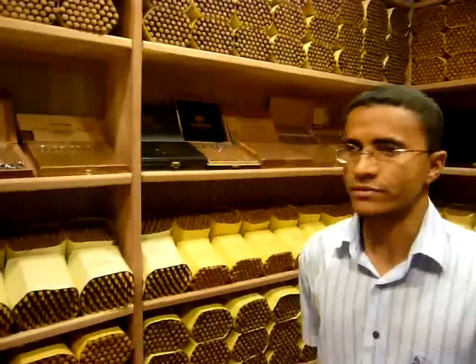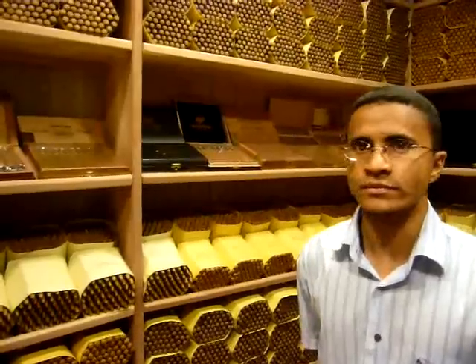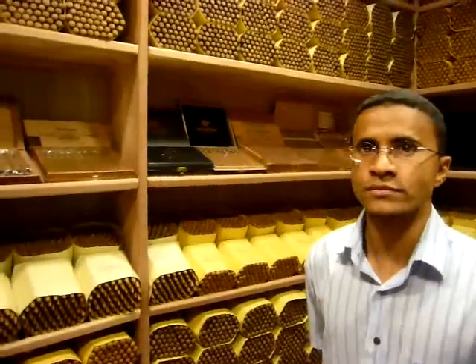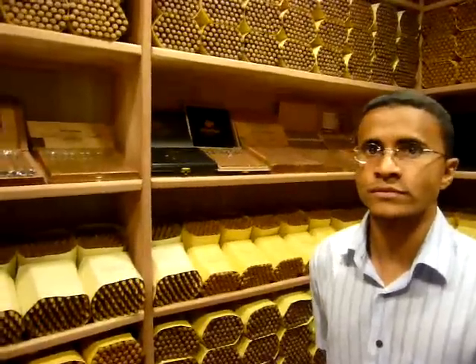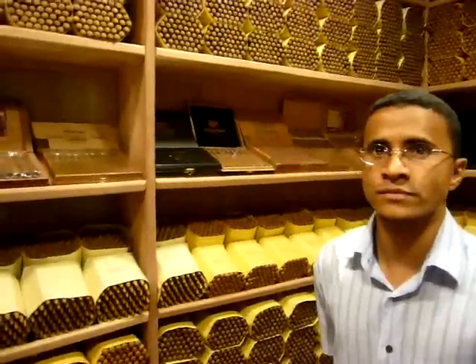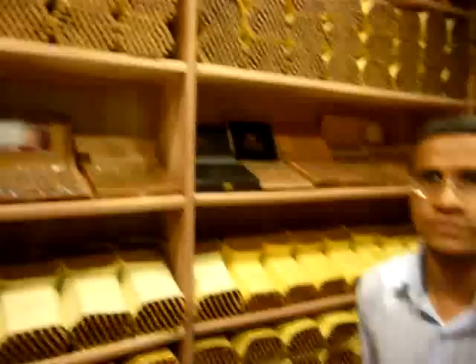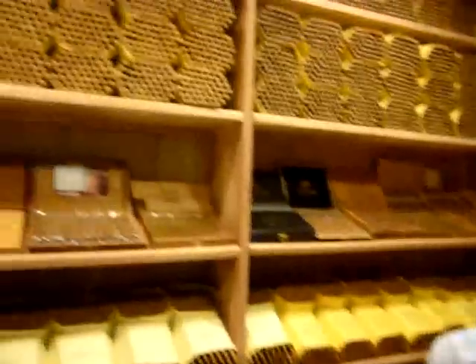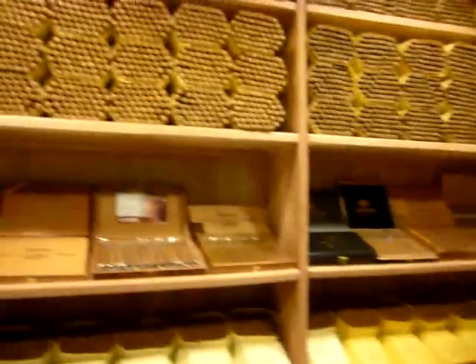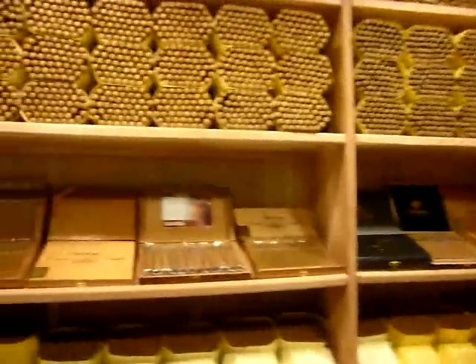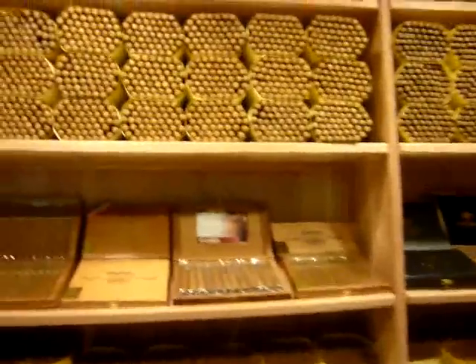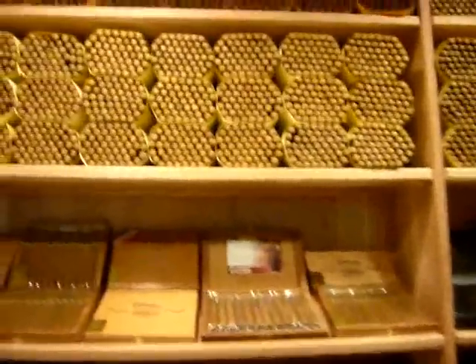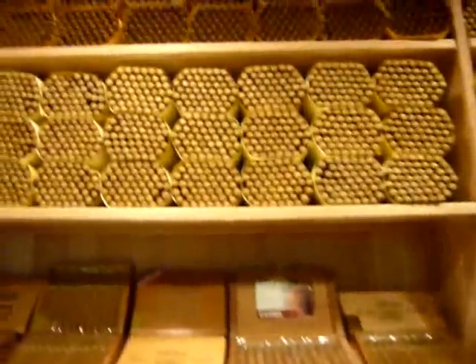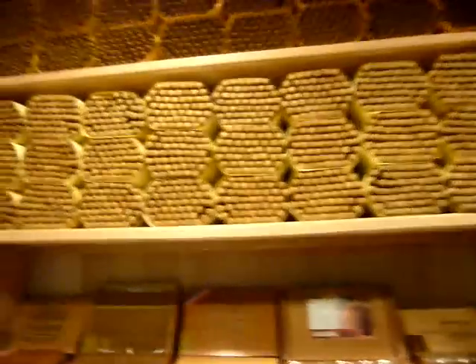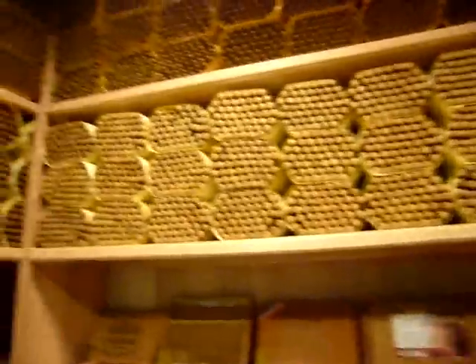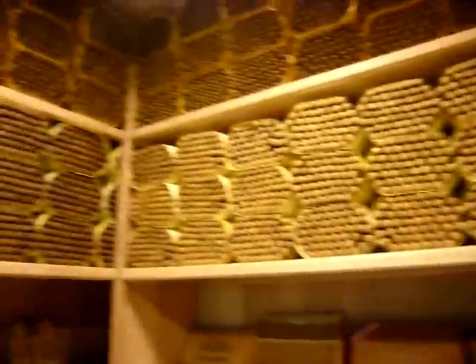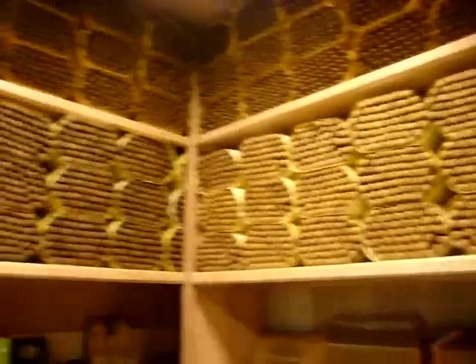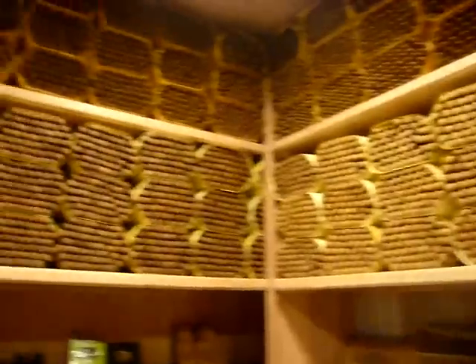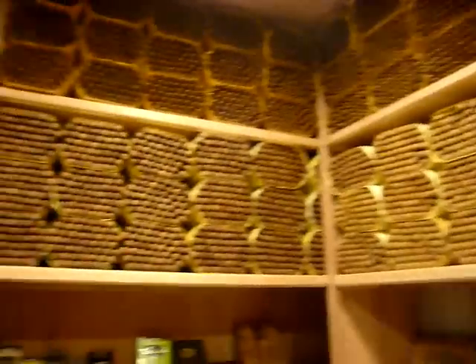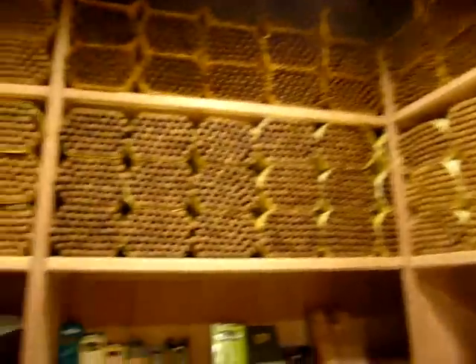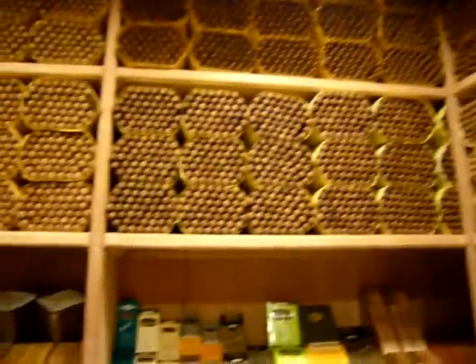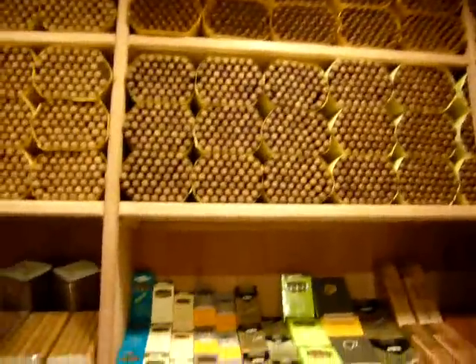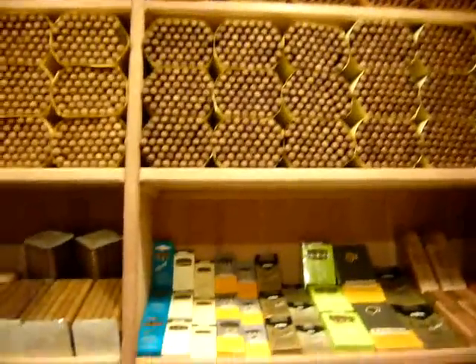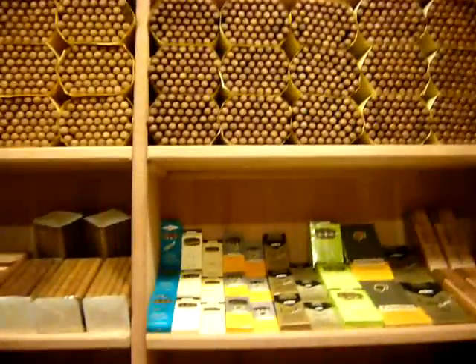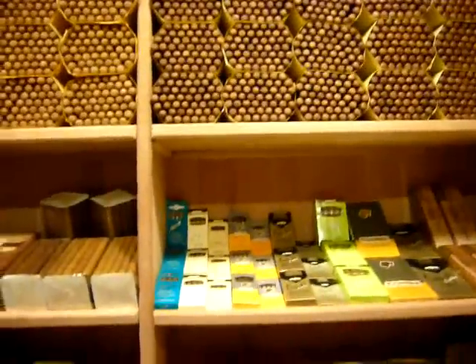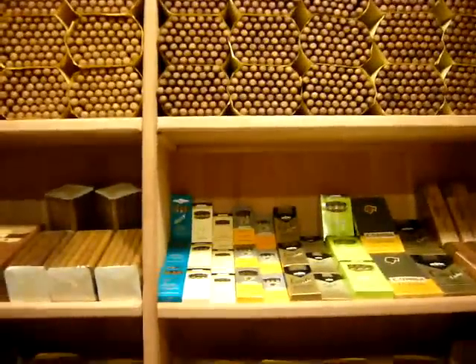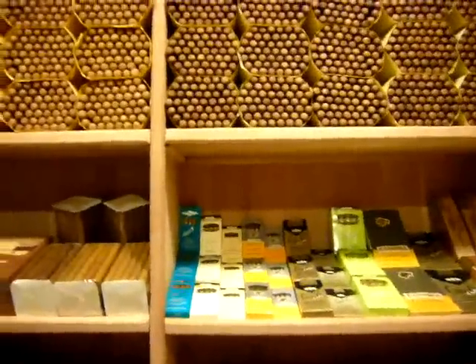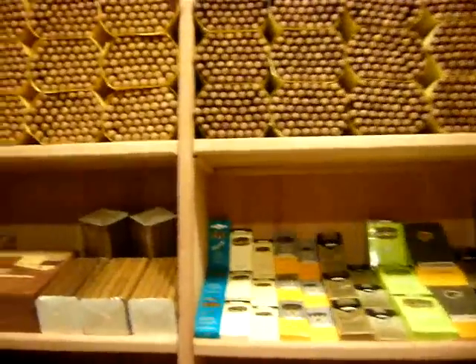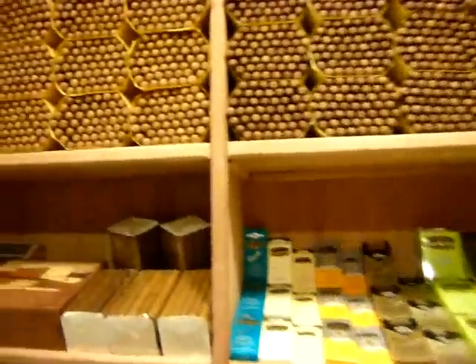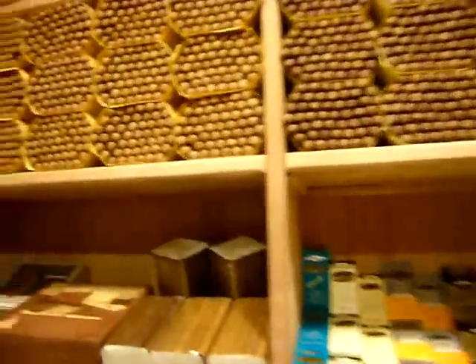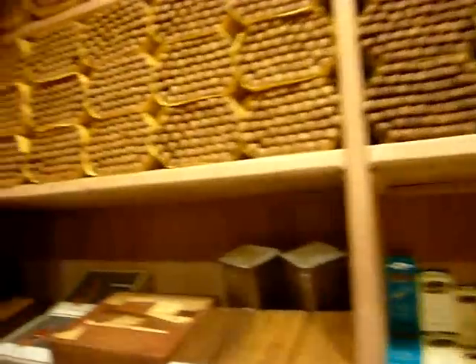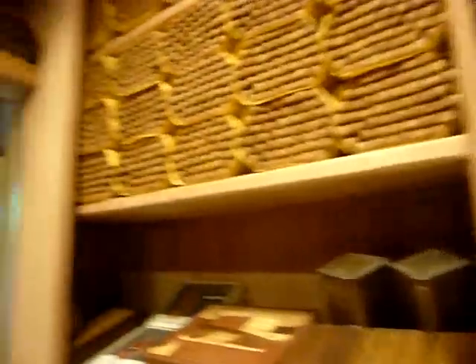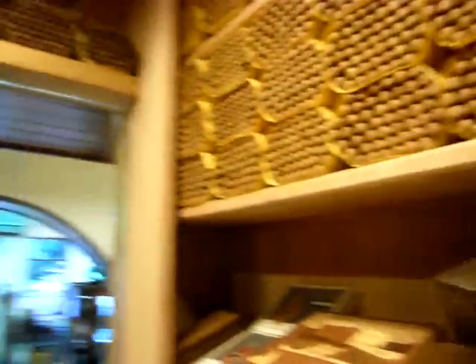Oh man, it smells good in here. These cigars are awesome. So these will sit here from six months to two years.